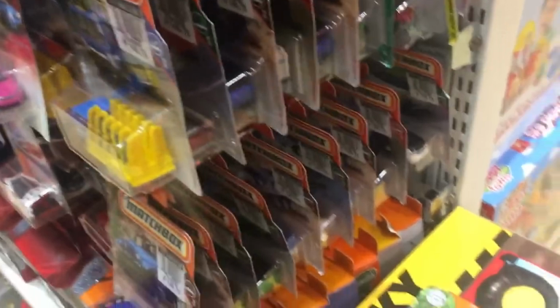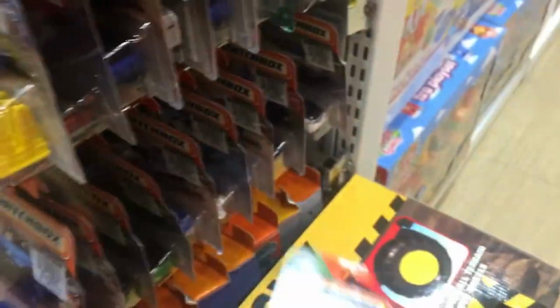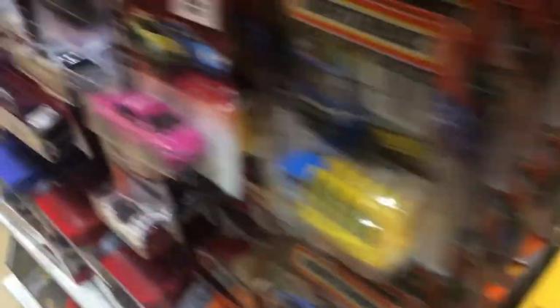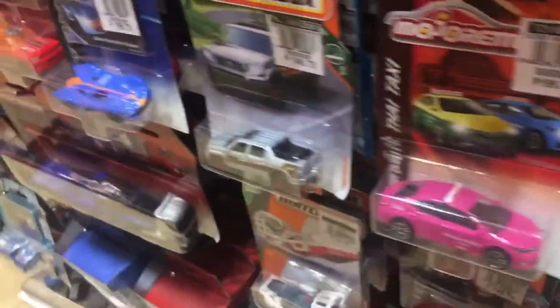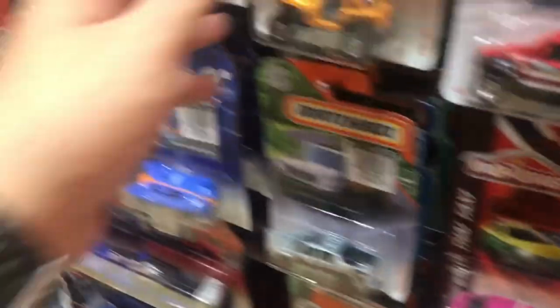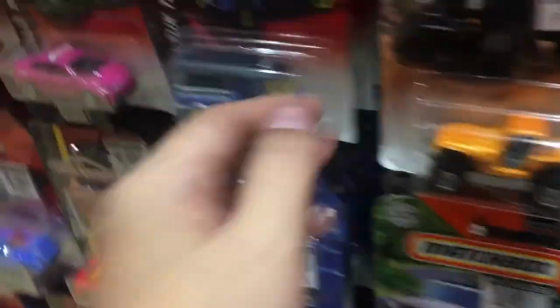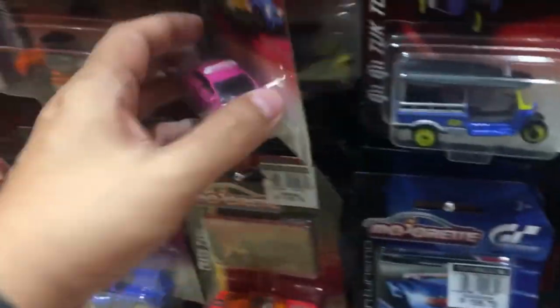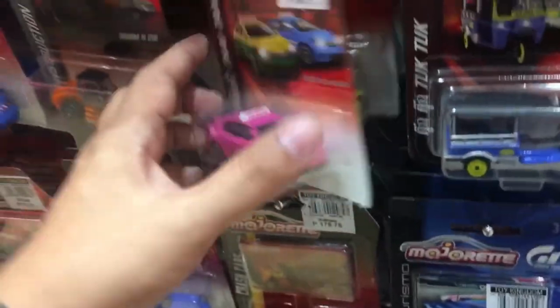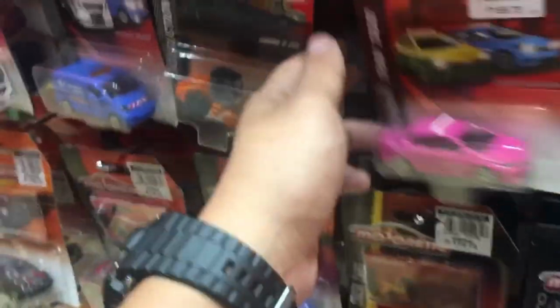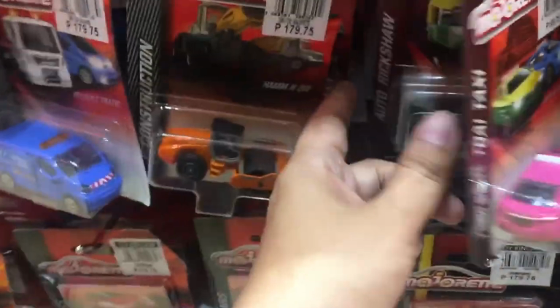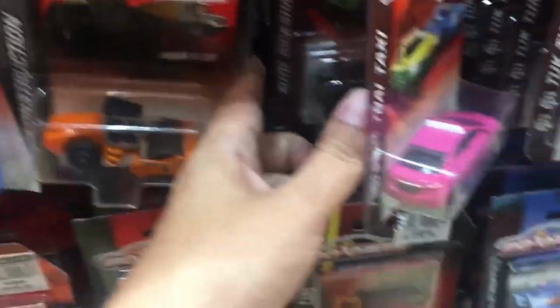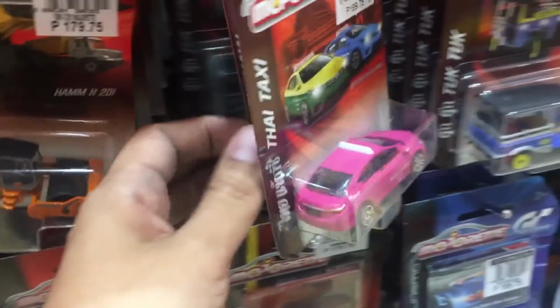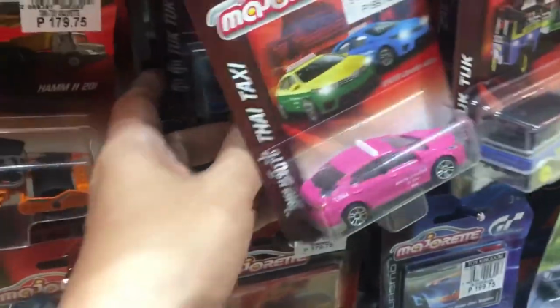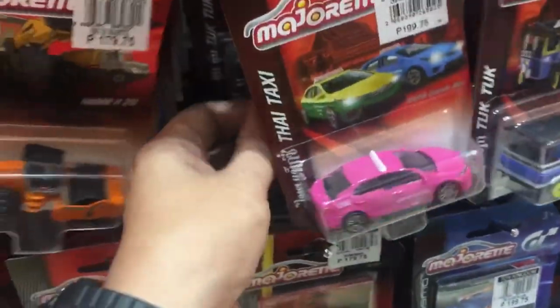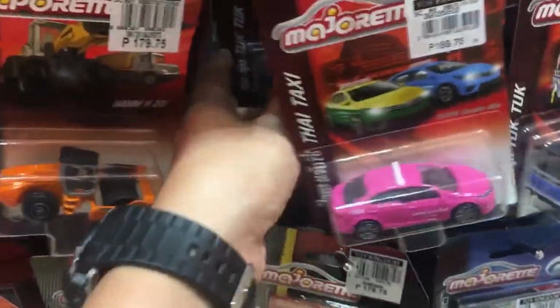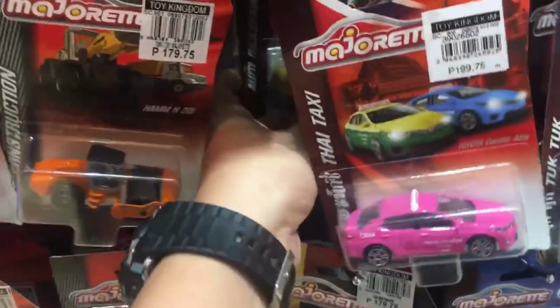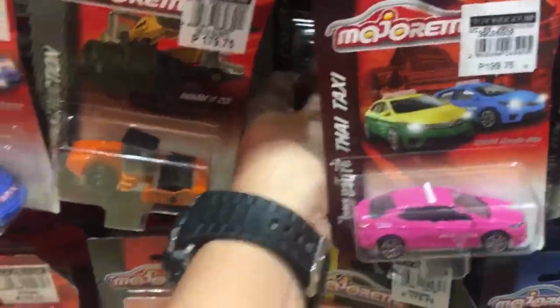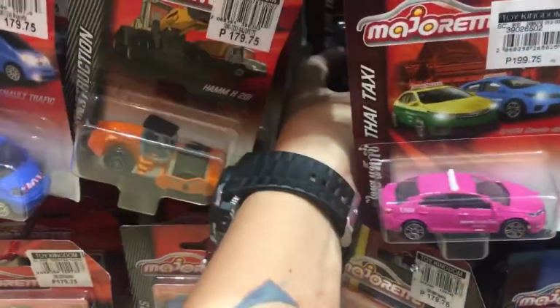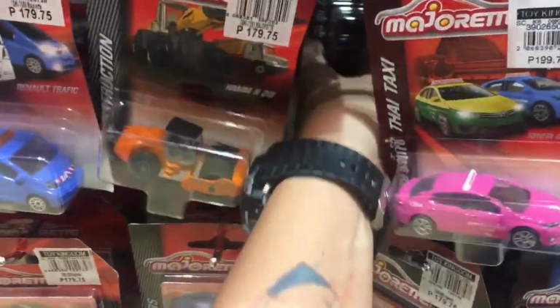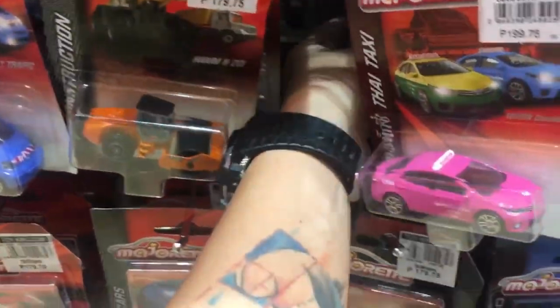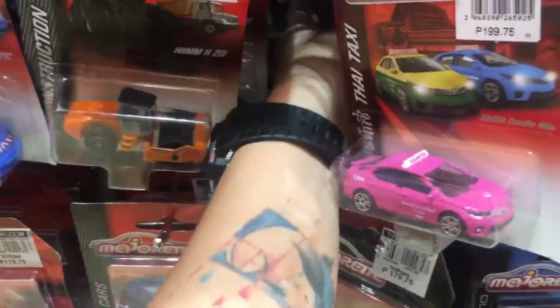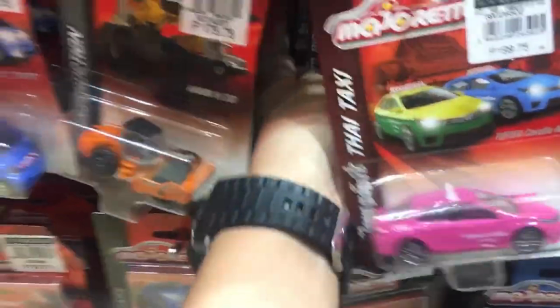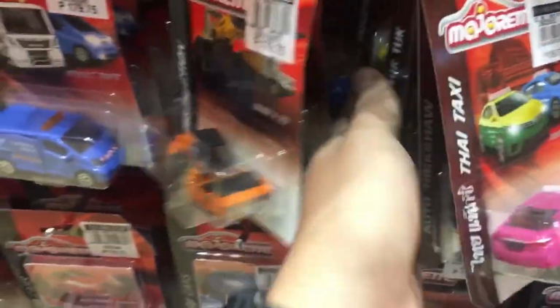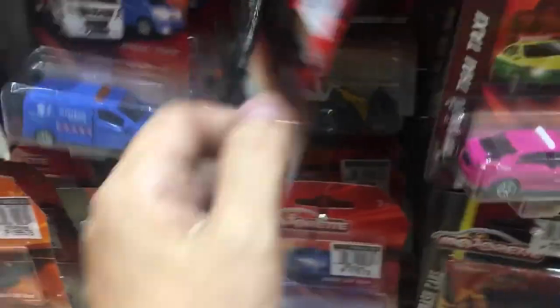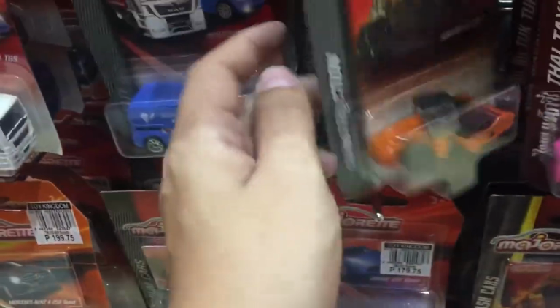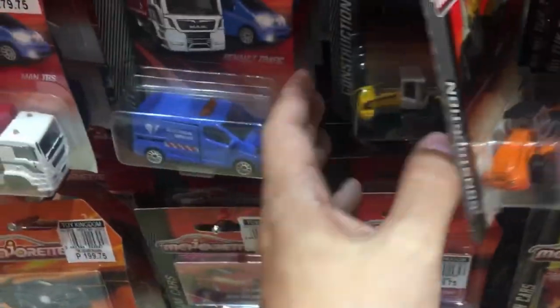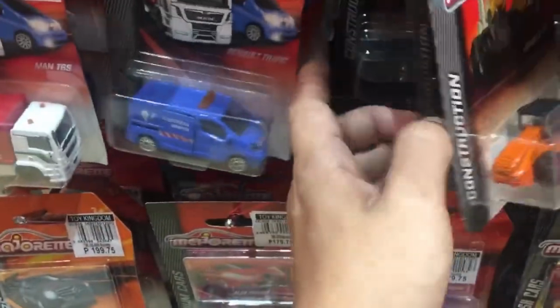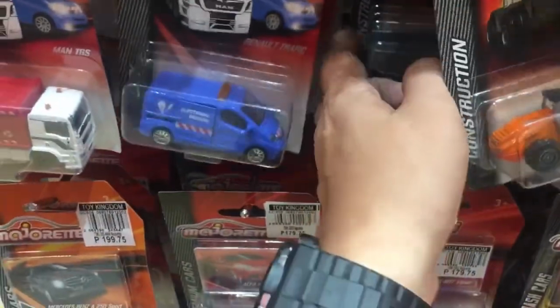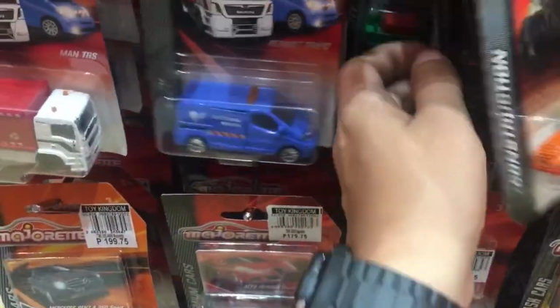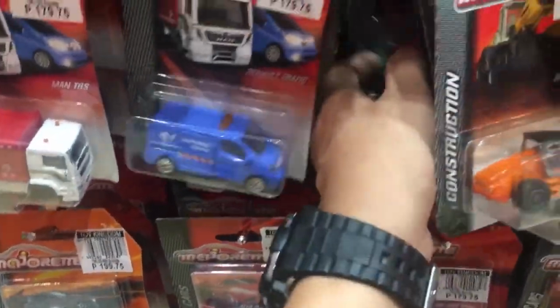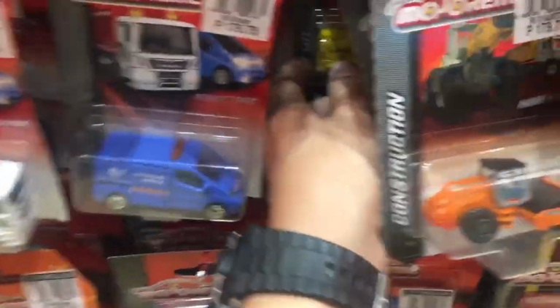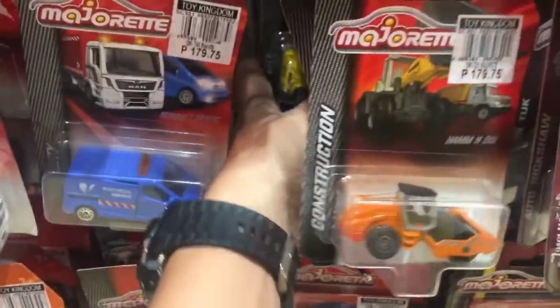I also noticed from your comments, guys, that some of you don't have availability on Majorette diecast cars, so let's see — I'll probably post it on Instagram.